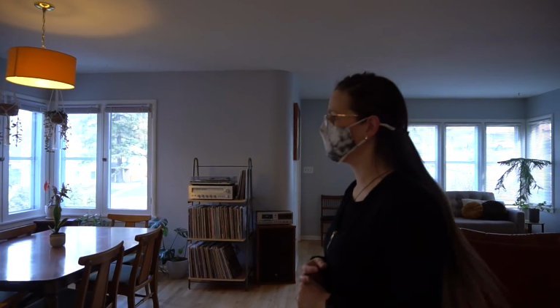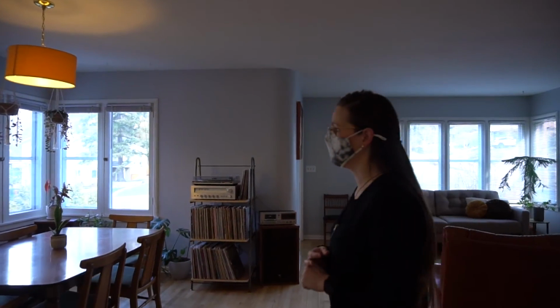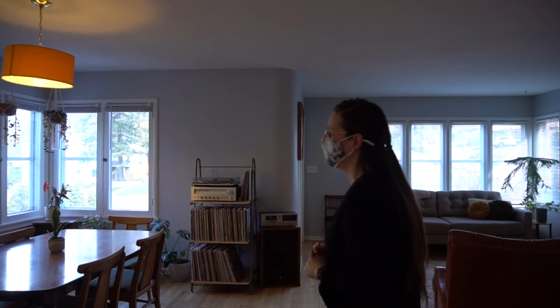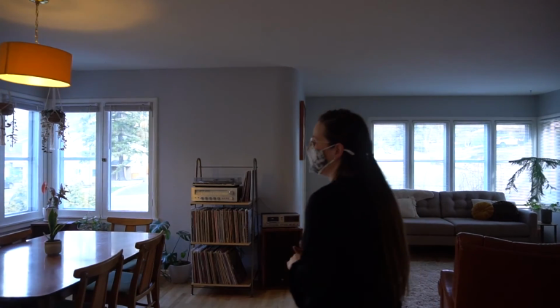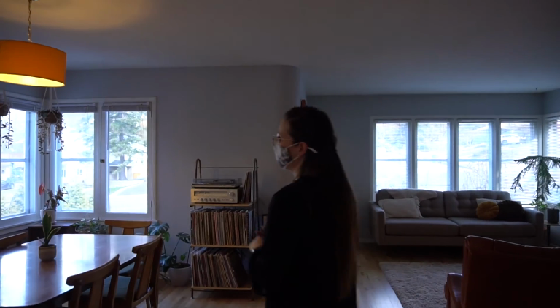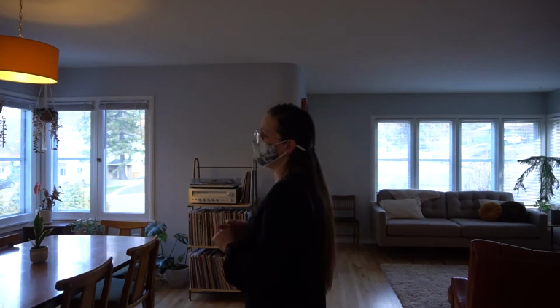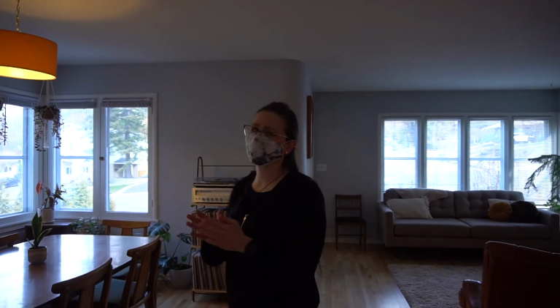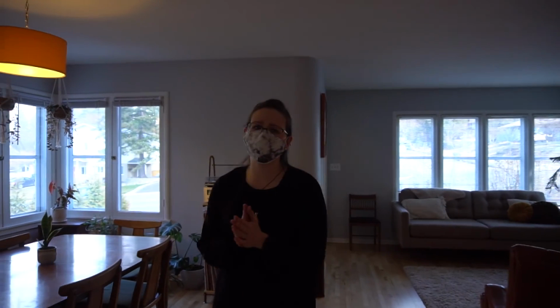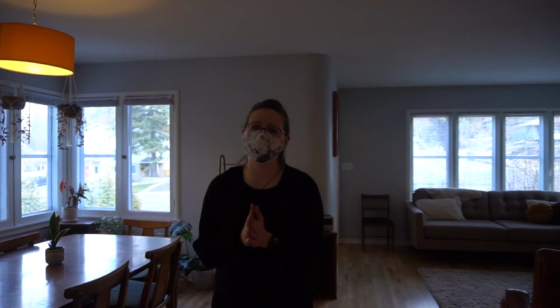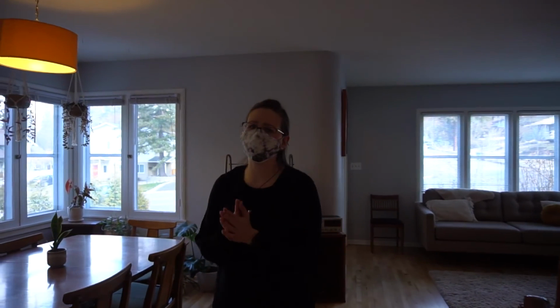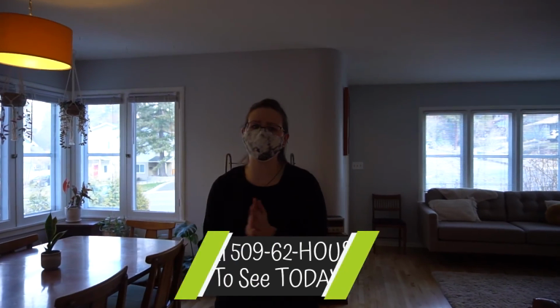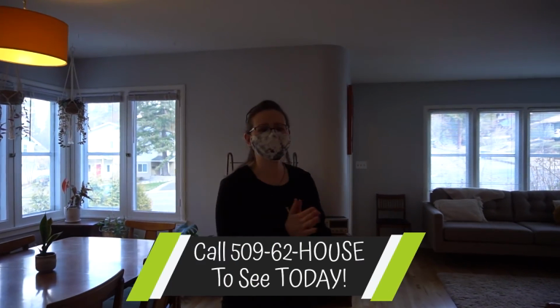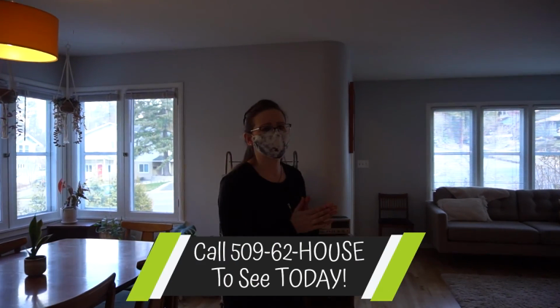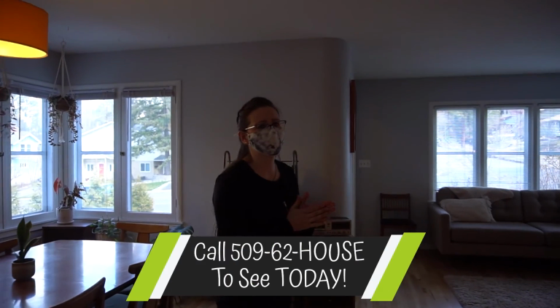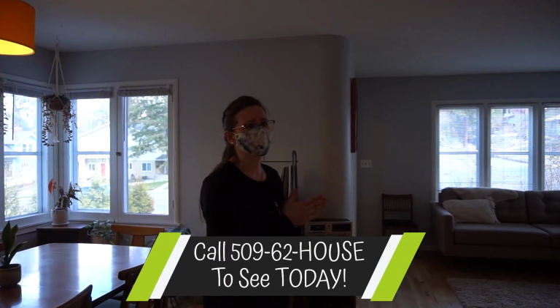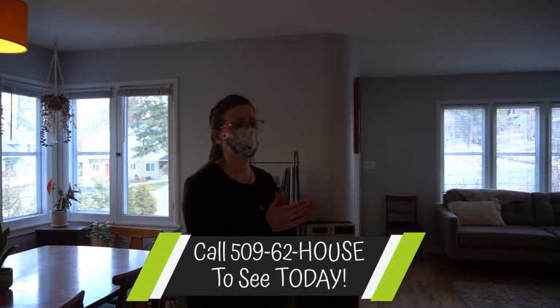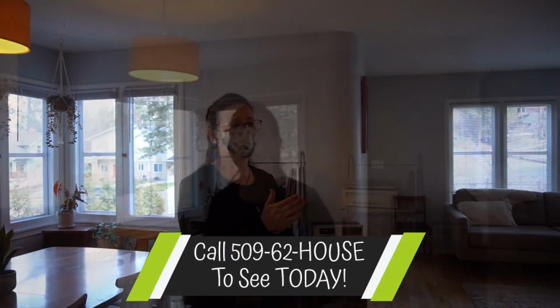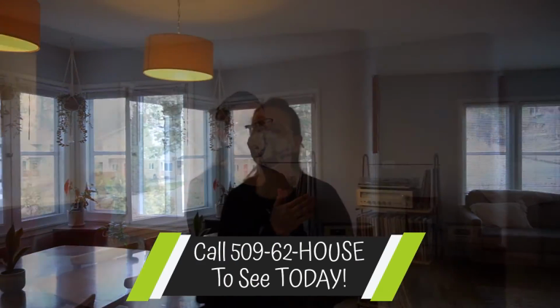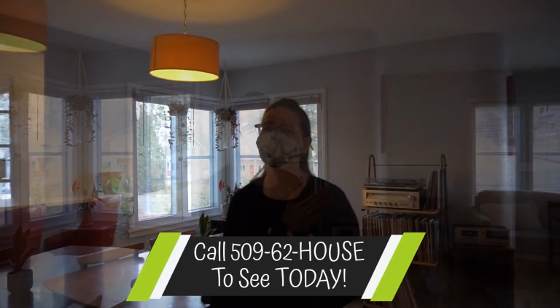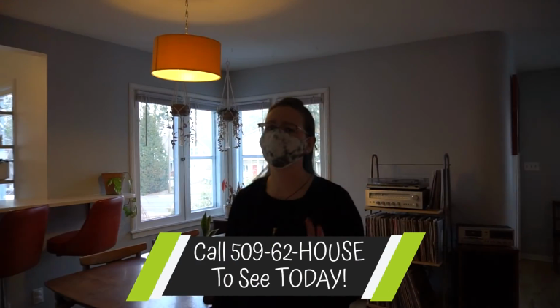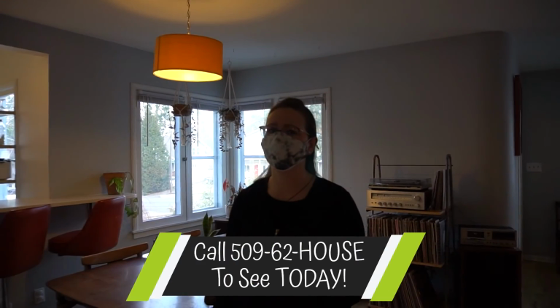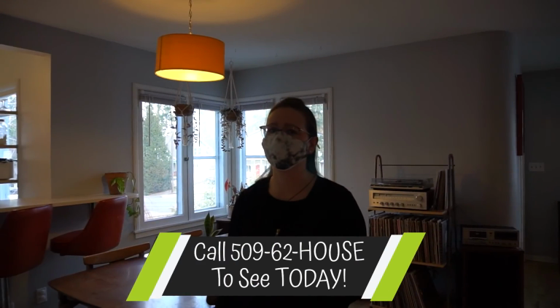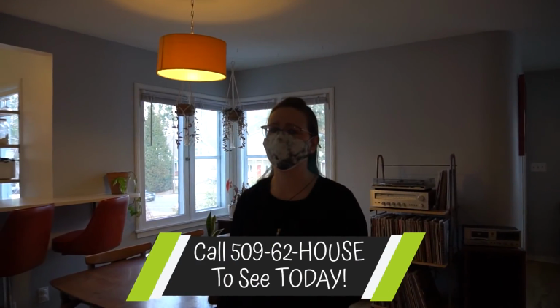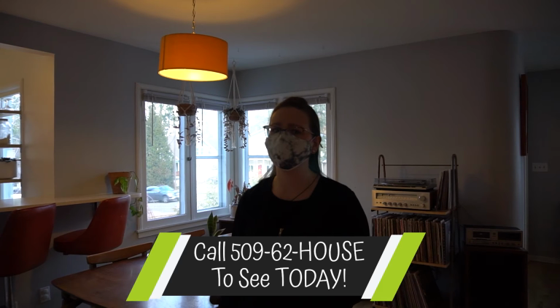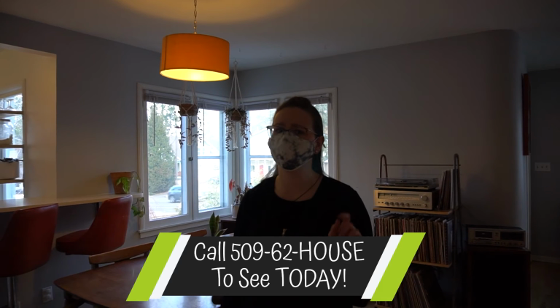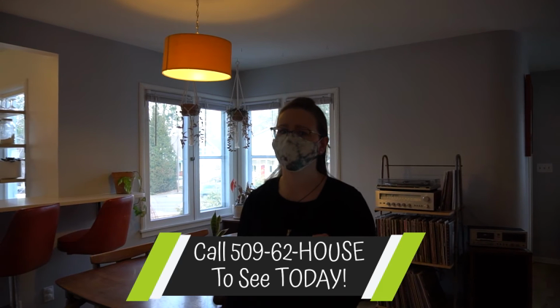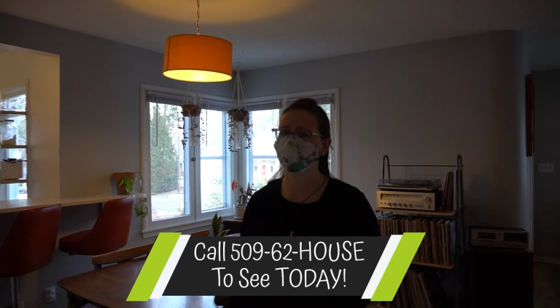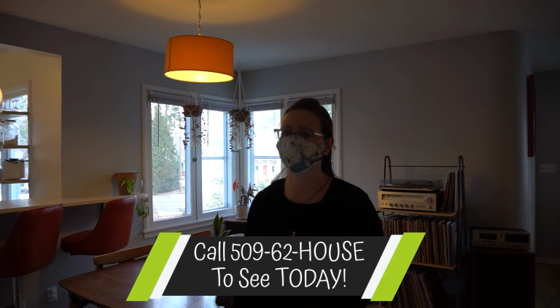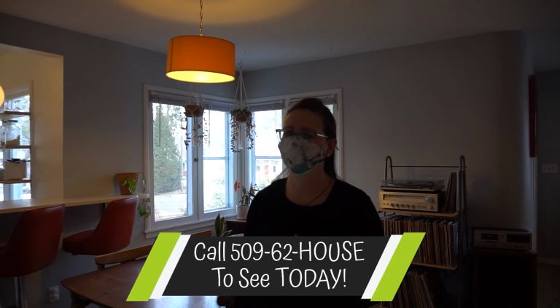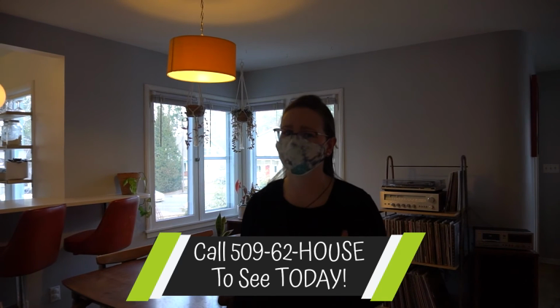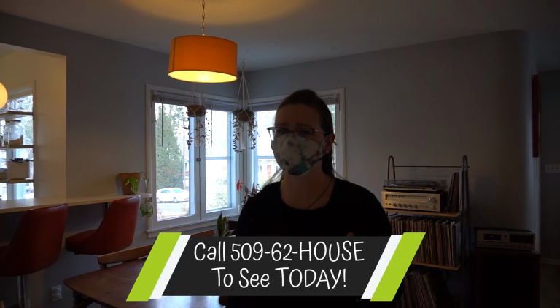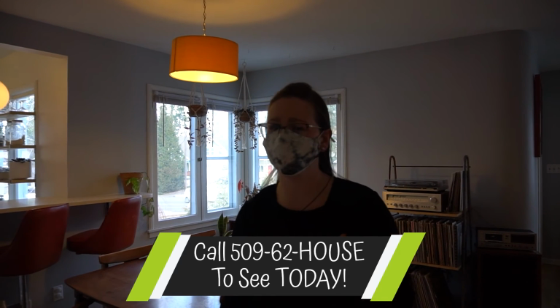We hope you'll be able to come see it this weekend — Saturday and Sunday showings. Give us a call at 62 House to schedule a showing. Limited time.